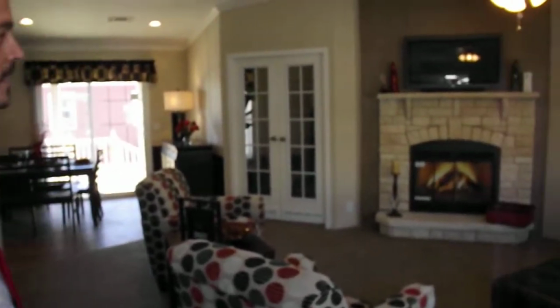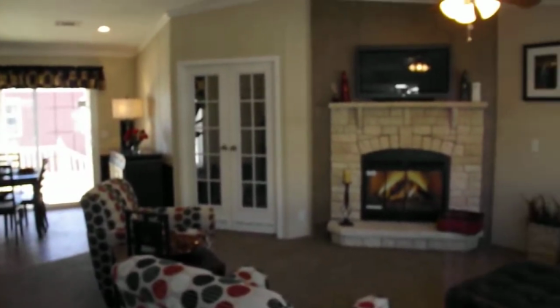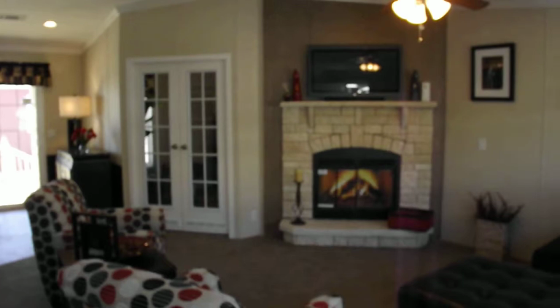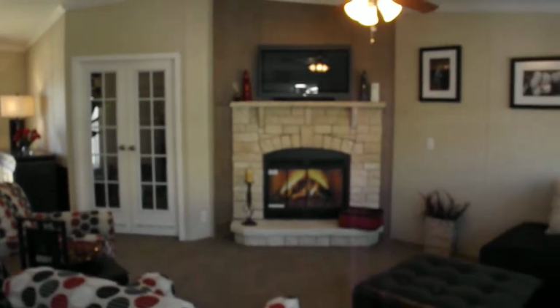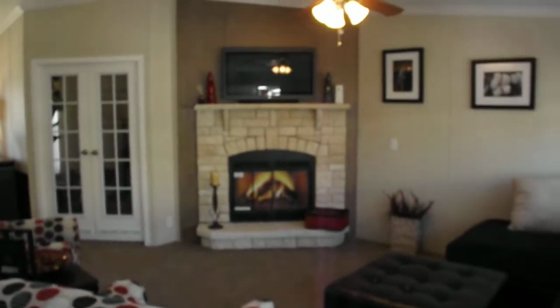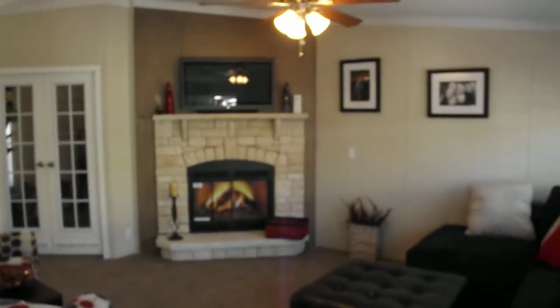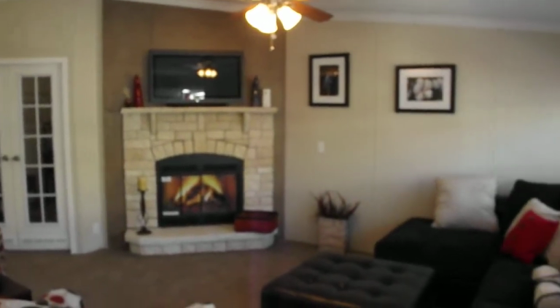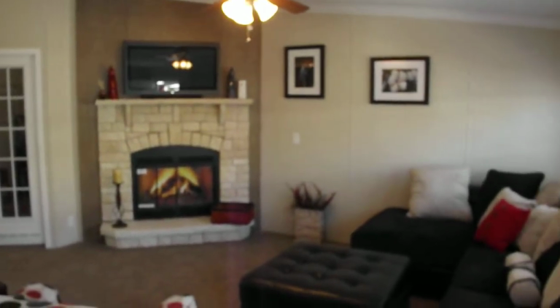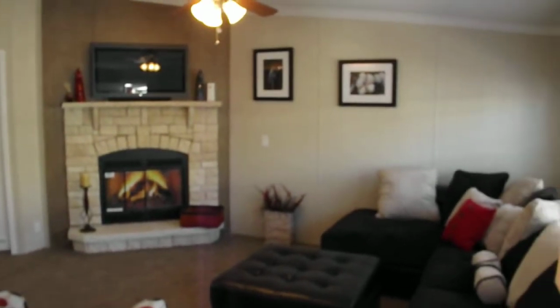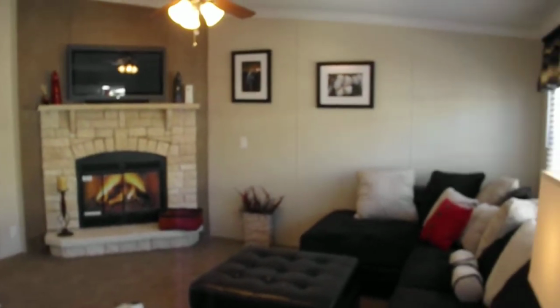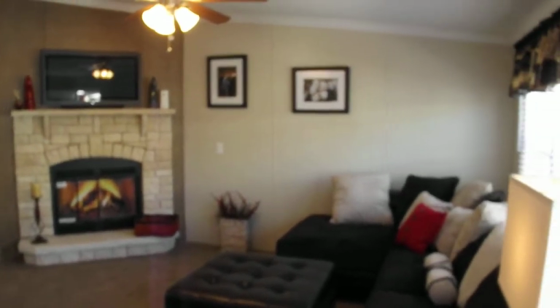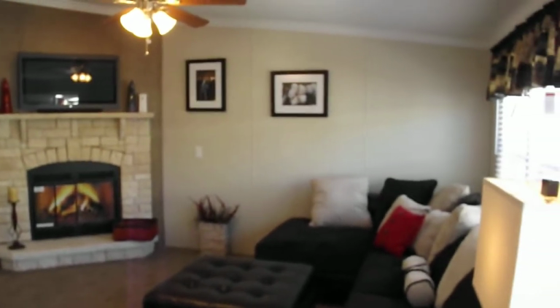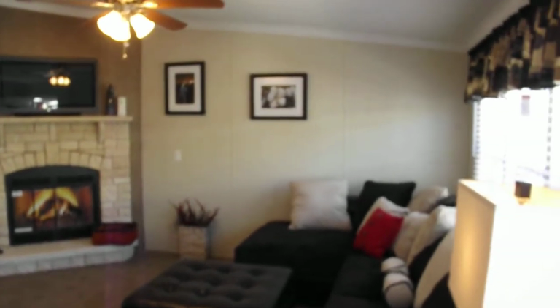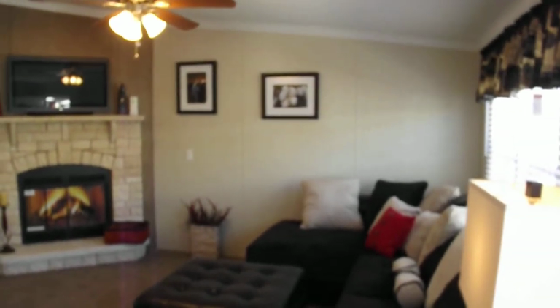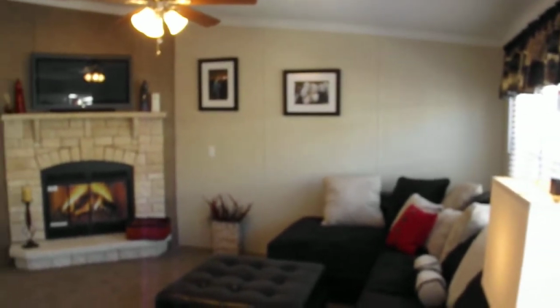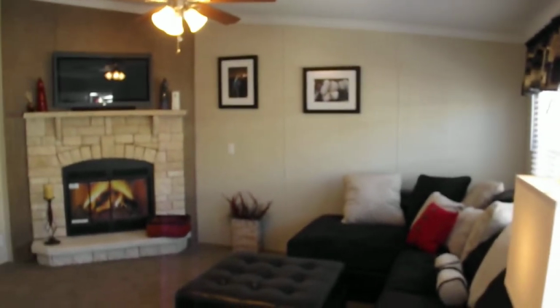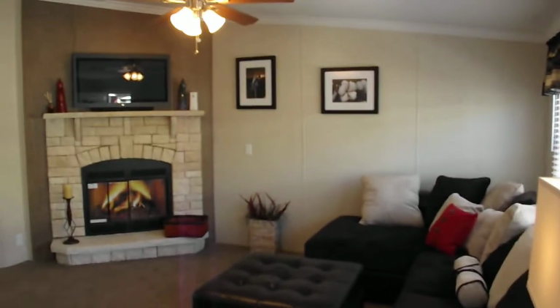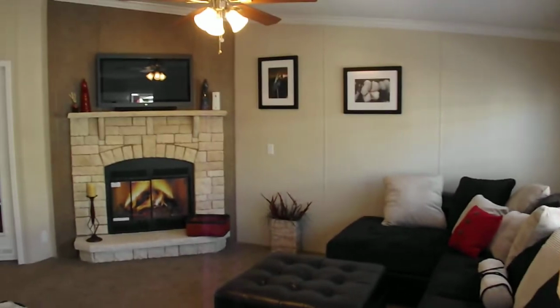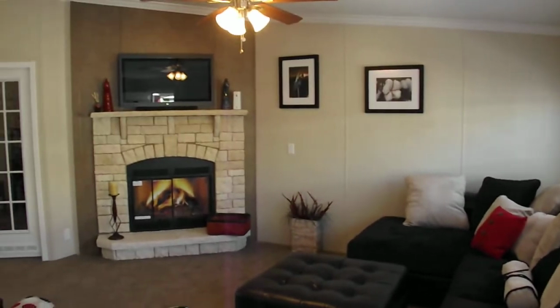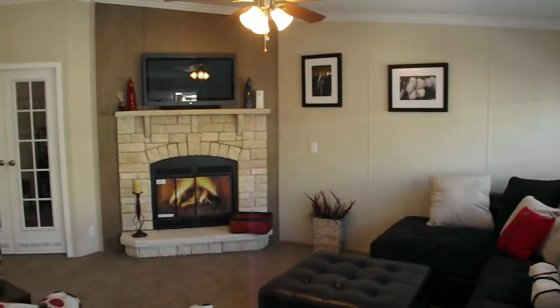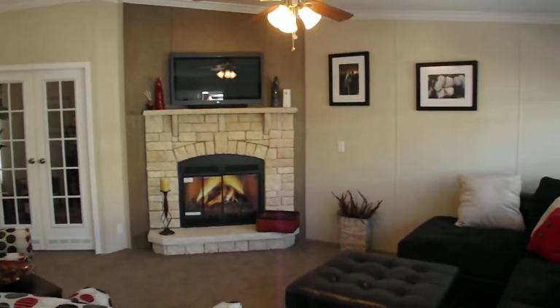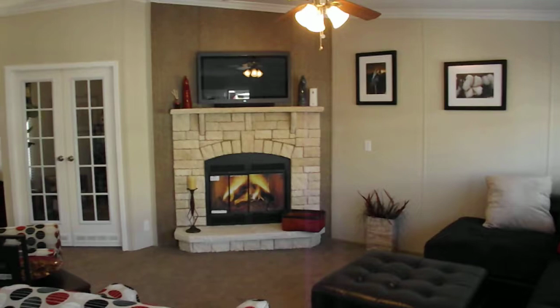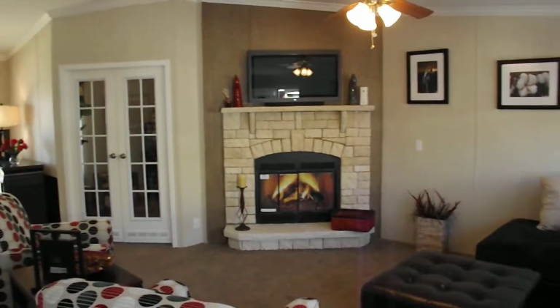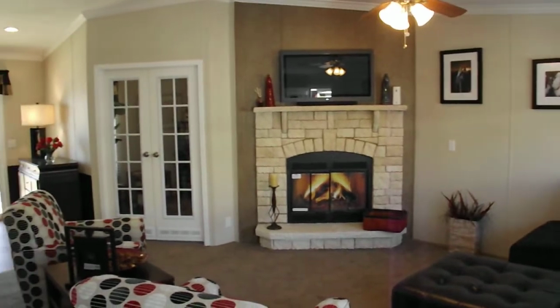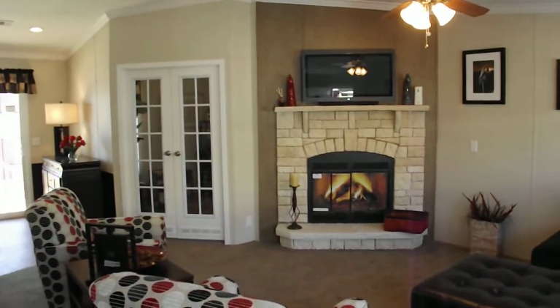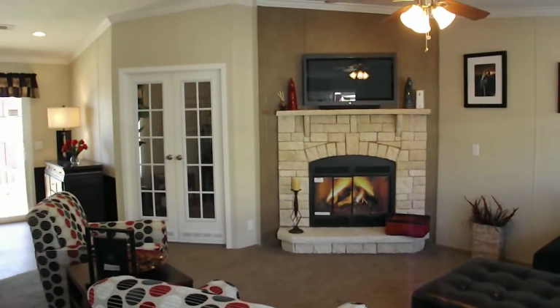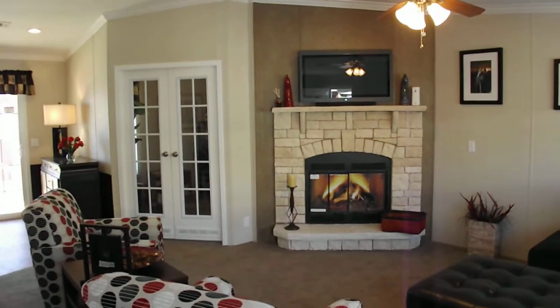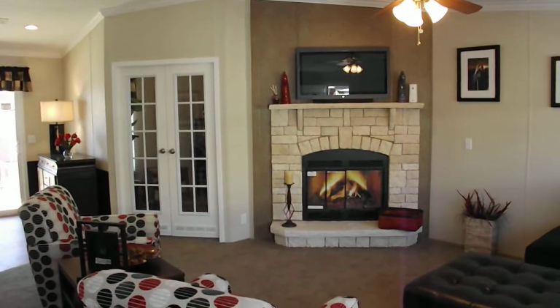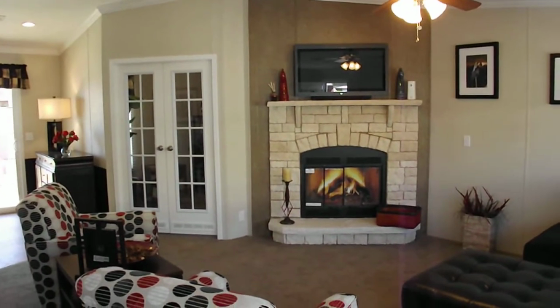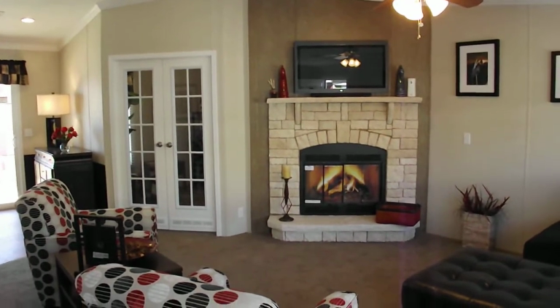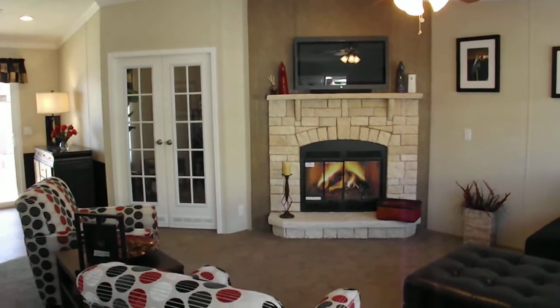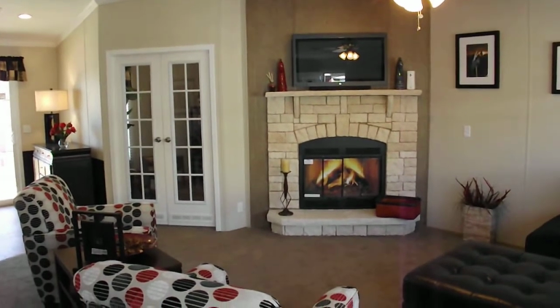As you walk into this home, you've got a beautiful front living room. The centerpiece of this being our White Rock fireplace. We'll come on through.